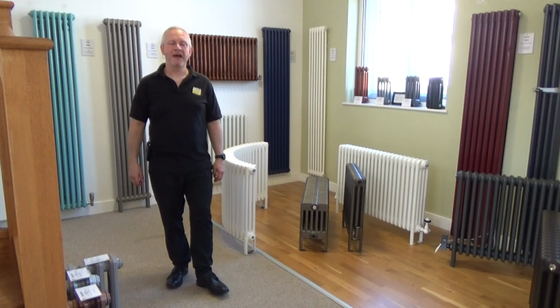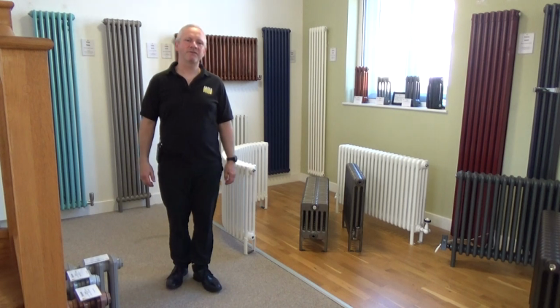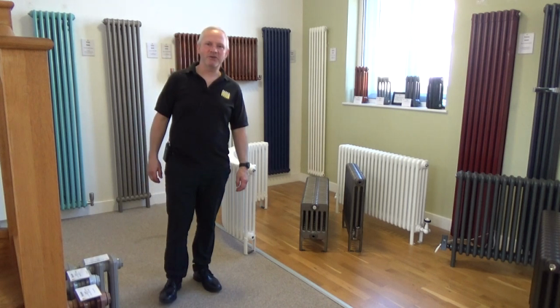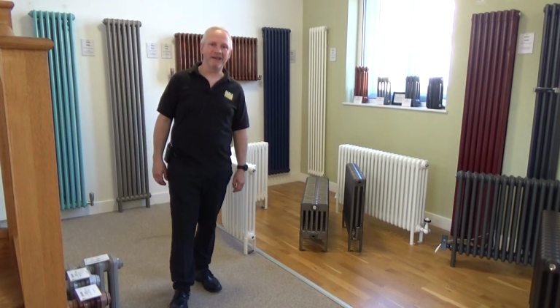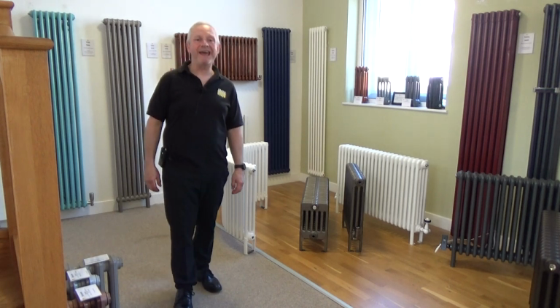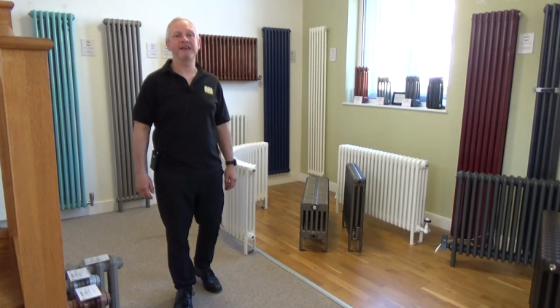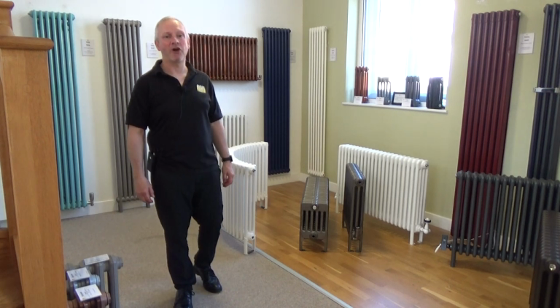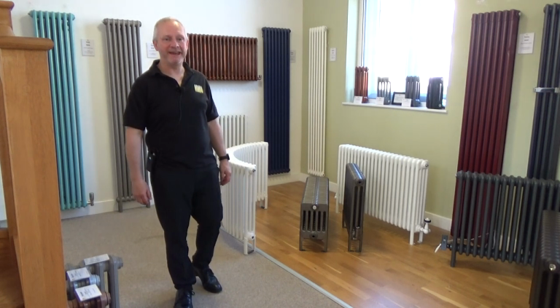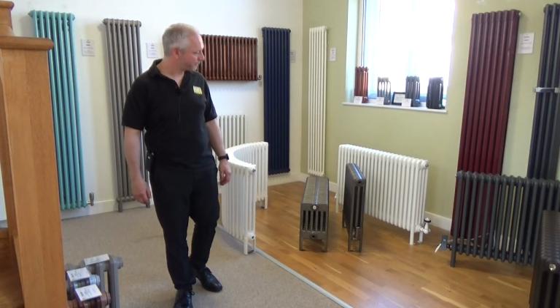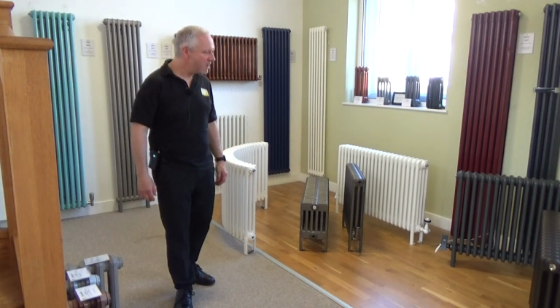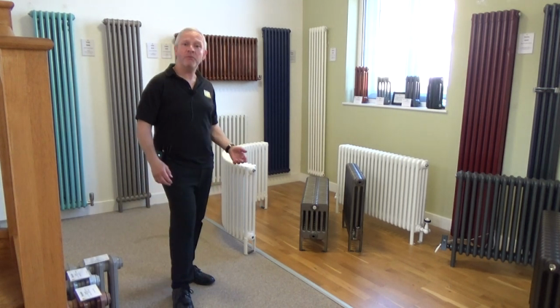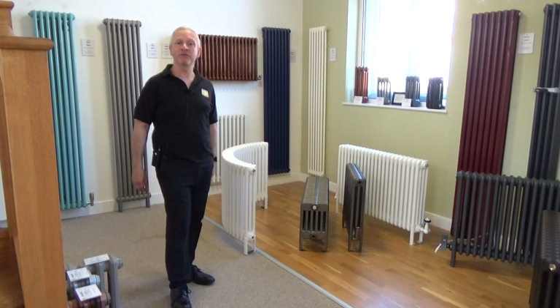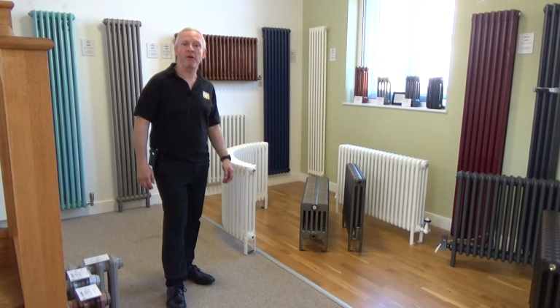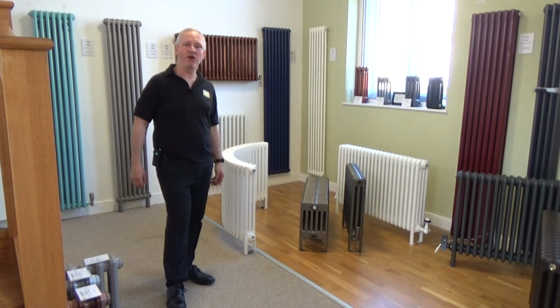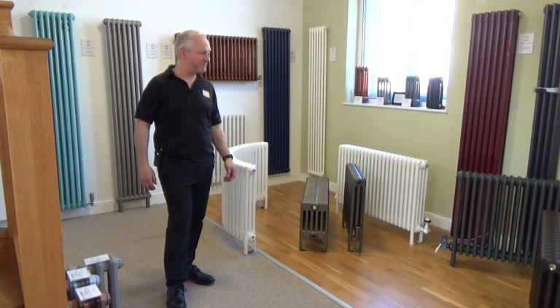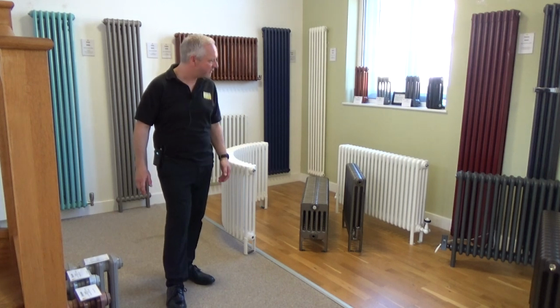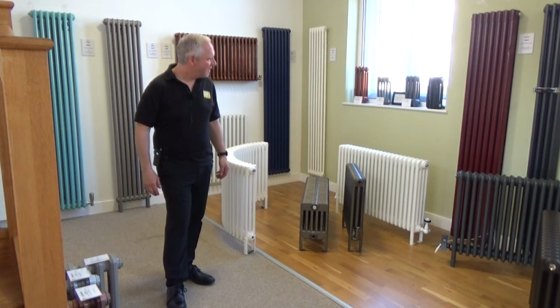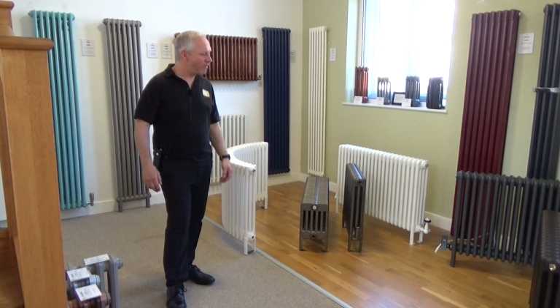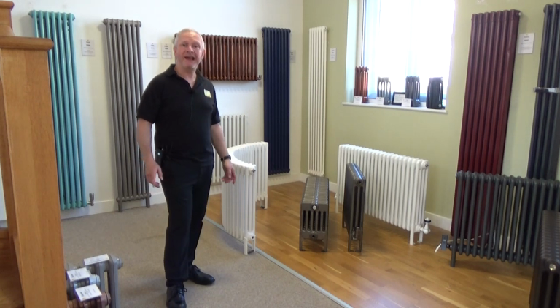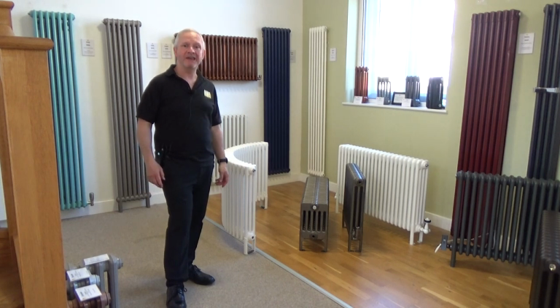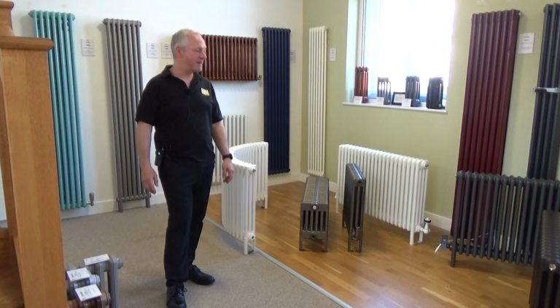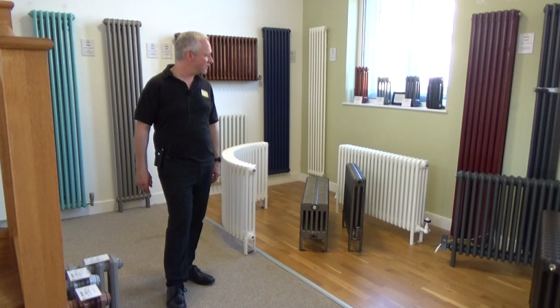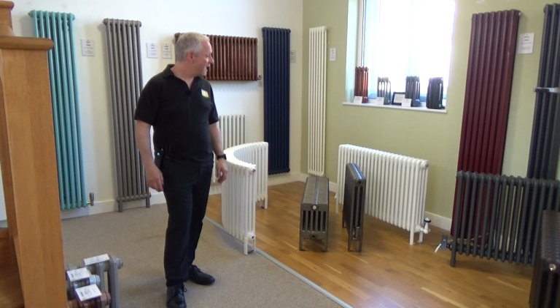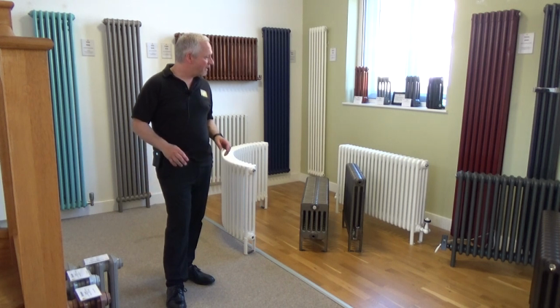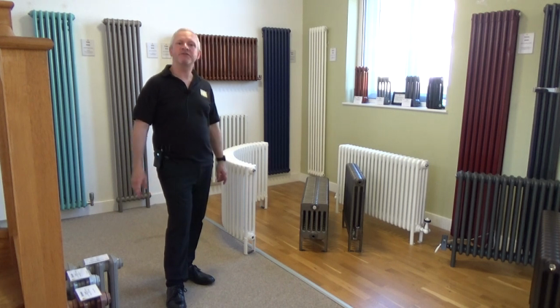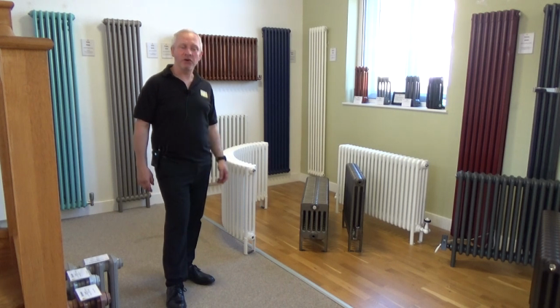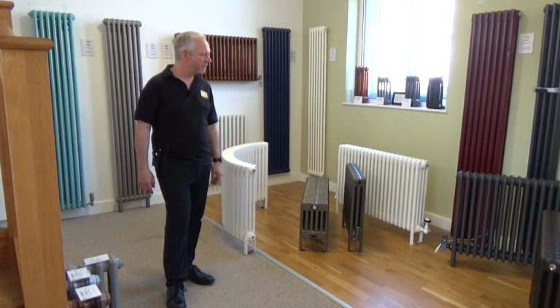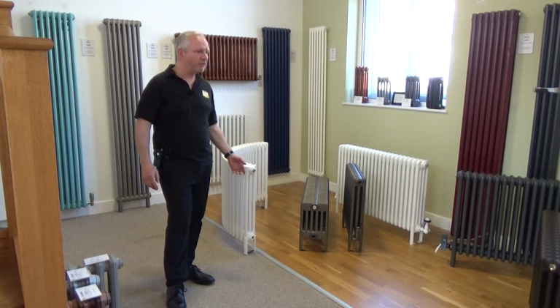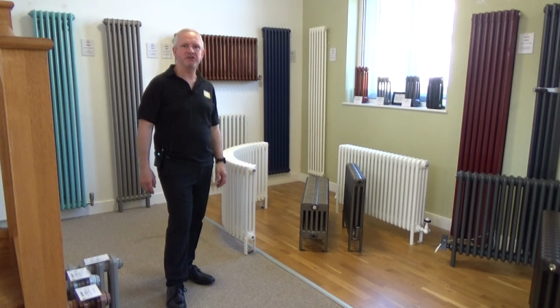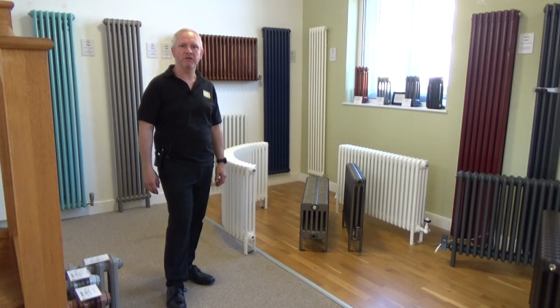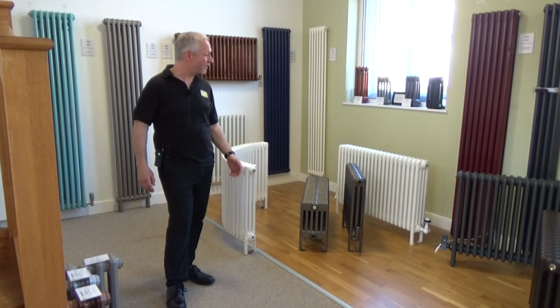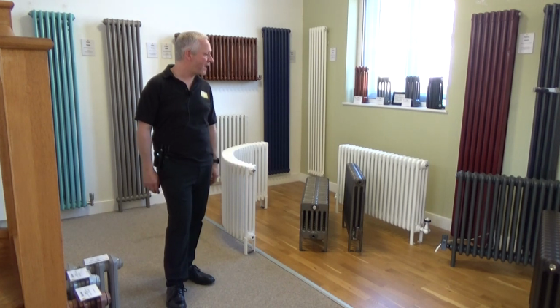Hi, it's Jason from Feature Radiators. Today we're going to take a look at column radiators. Column radiators have grown in popularity over the years because they'll fit in both modern houses and traditional houses. They come in a massive range of colours from modern to traditional, and they're at a great price.